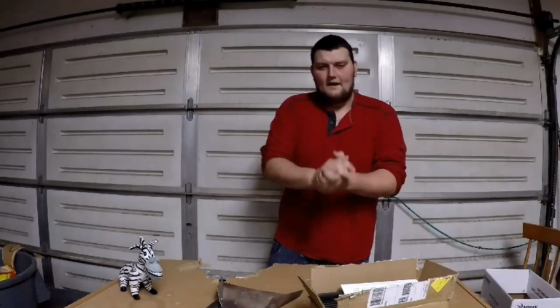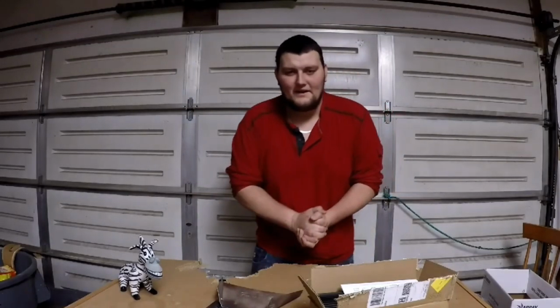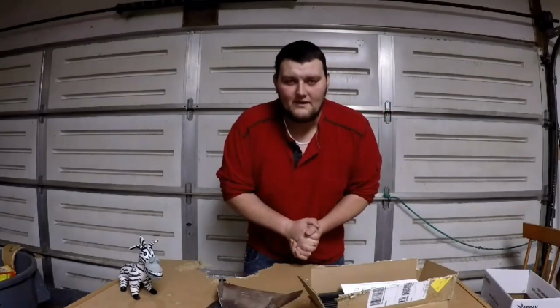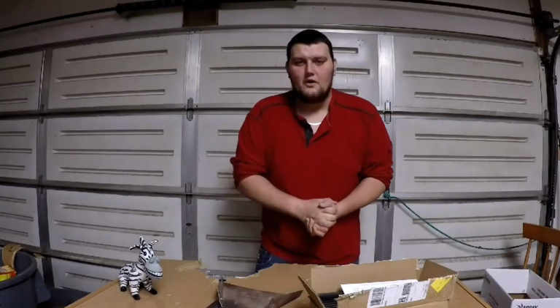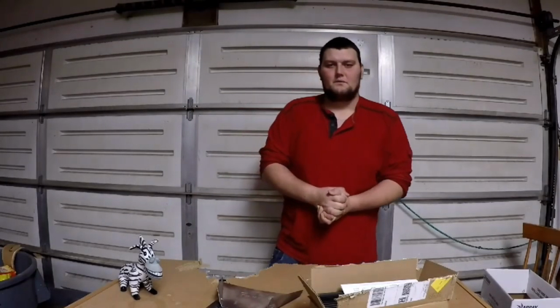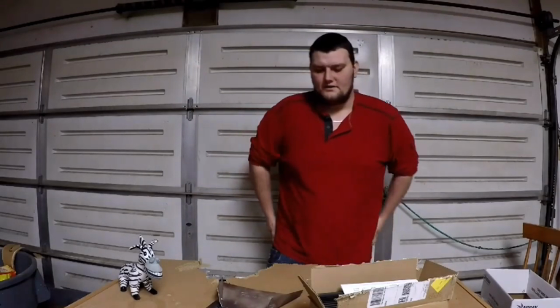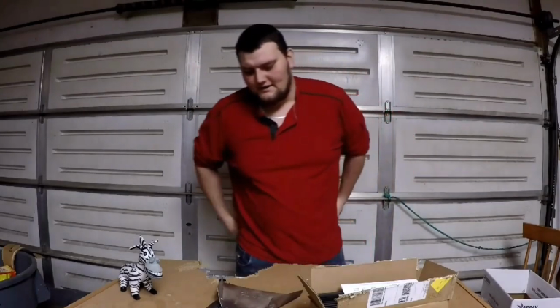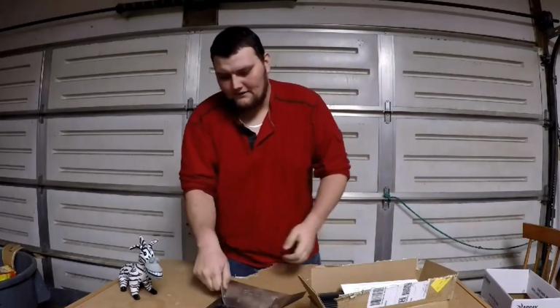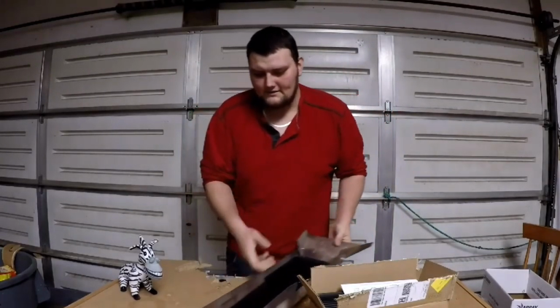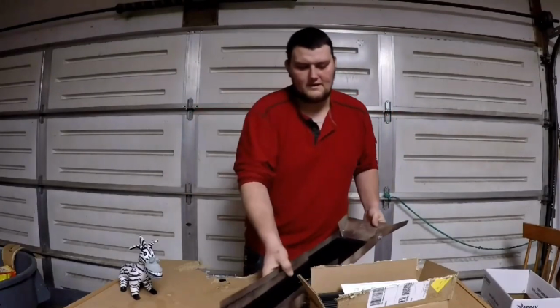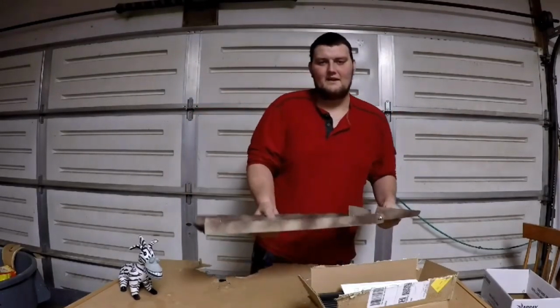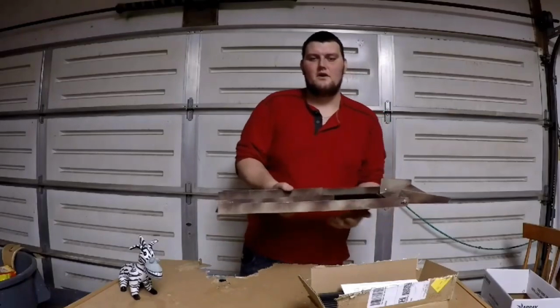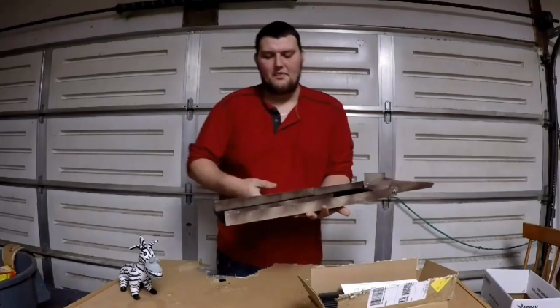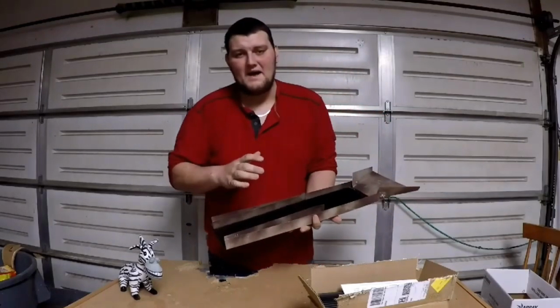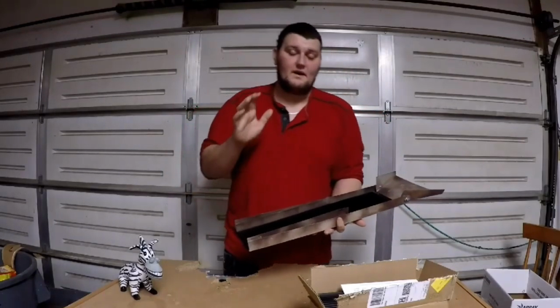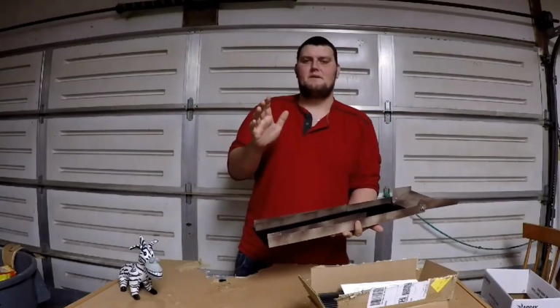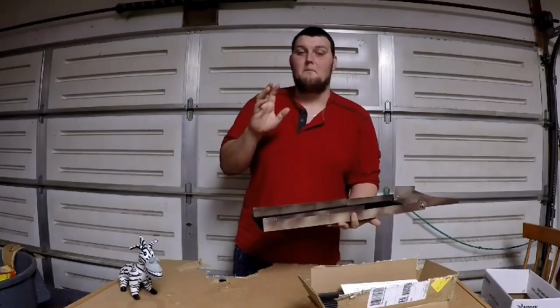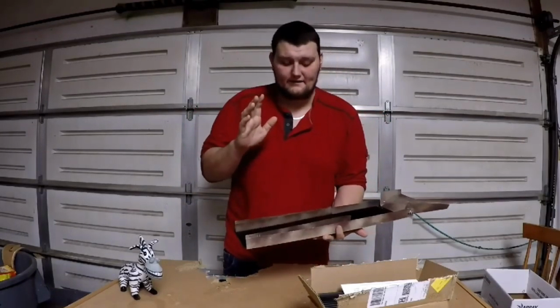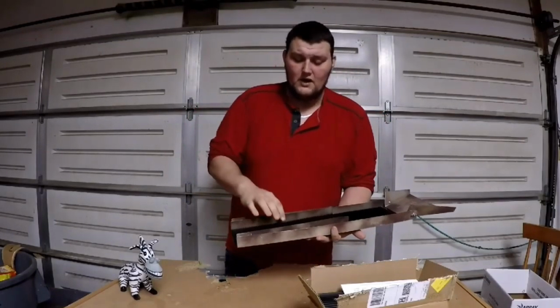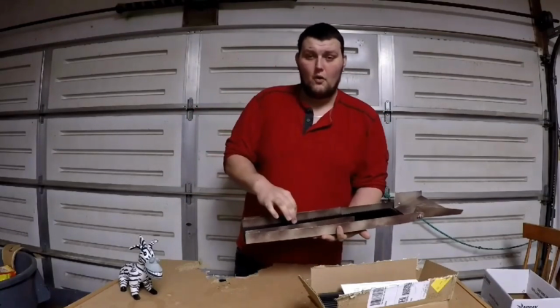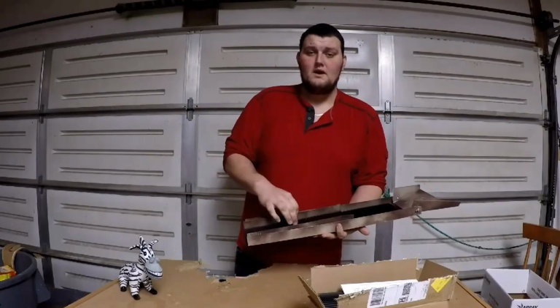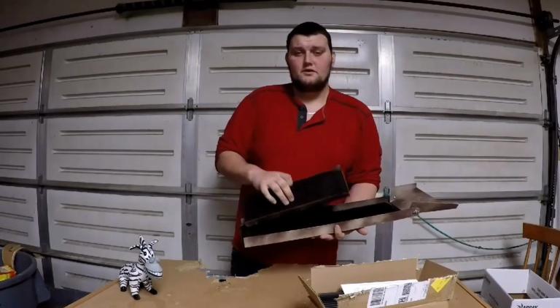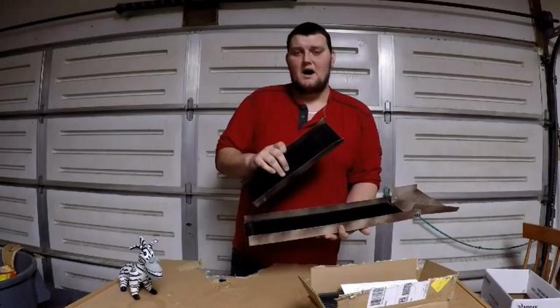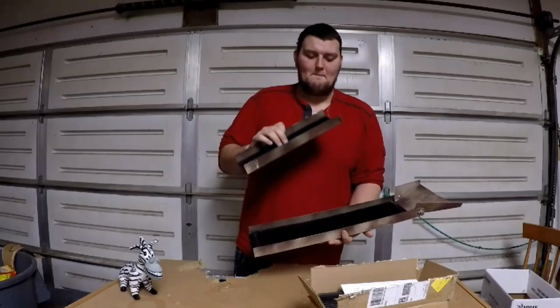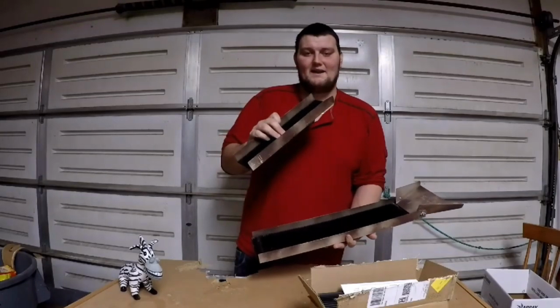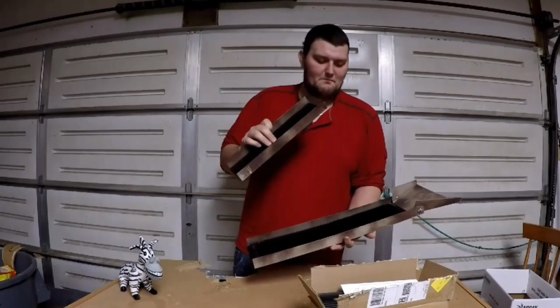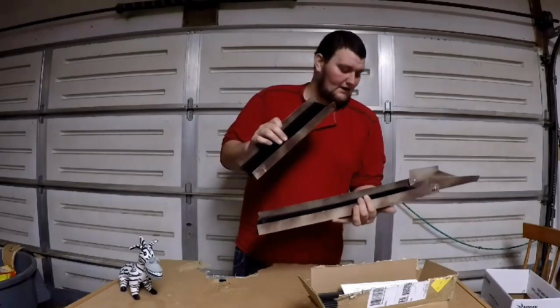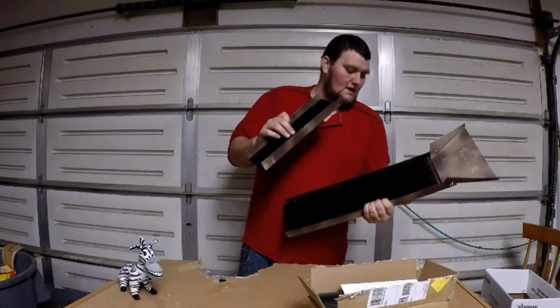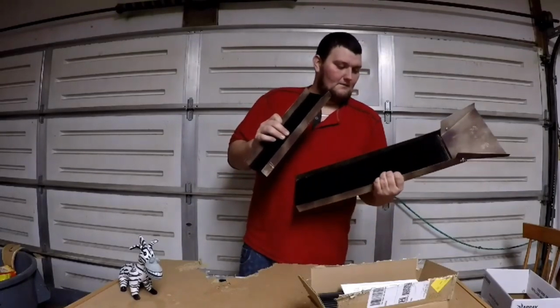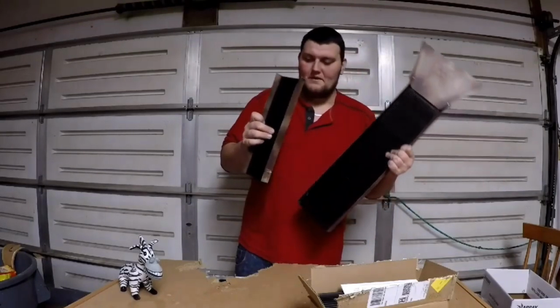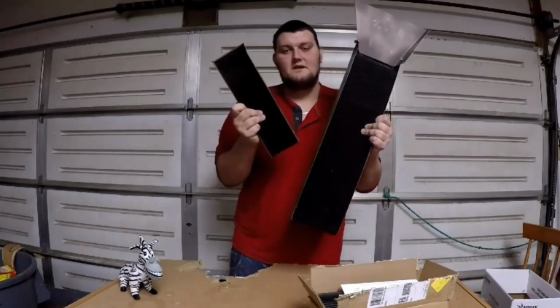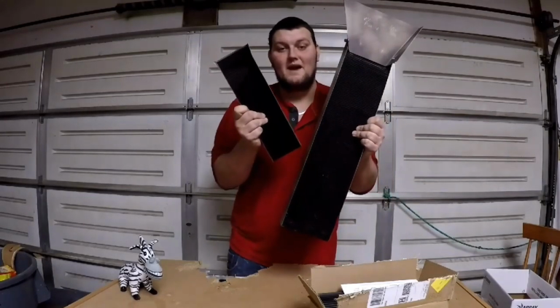How's everybody doing? This is Dalton's Garage, and as the title says, today I want to talk about what is, in my opinion, the best gold sluice box matting you can buy.